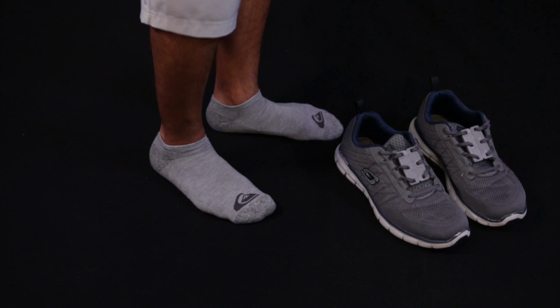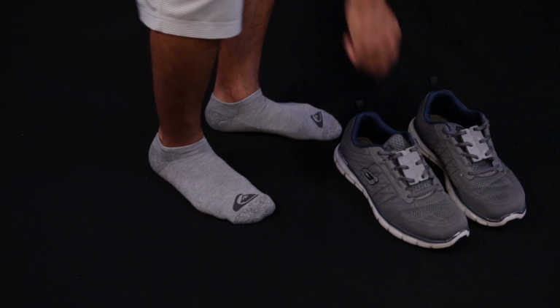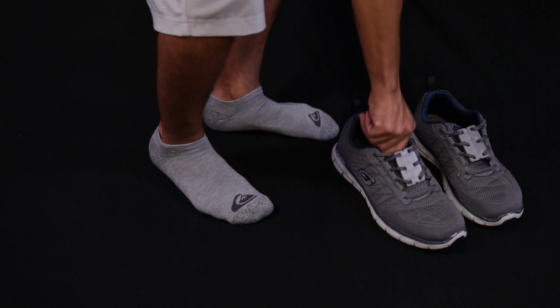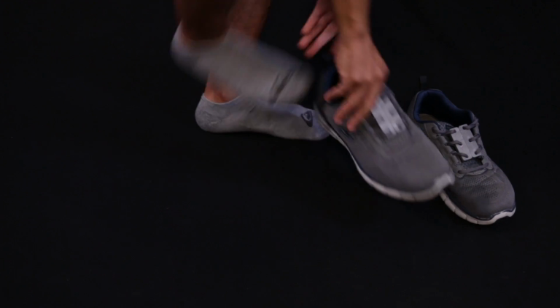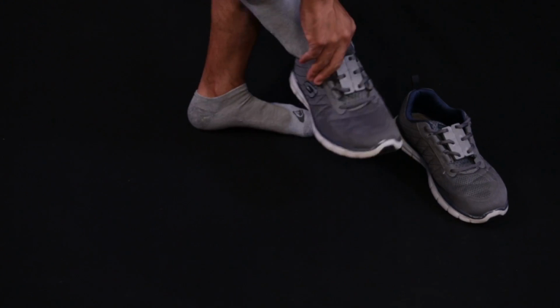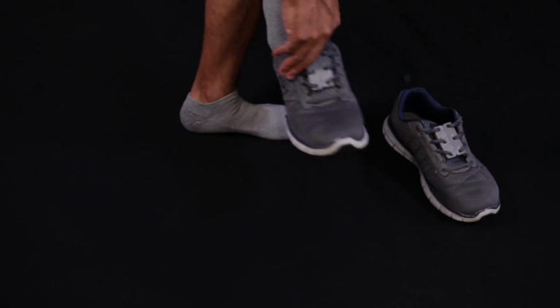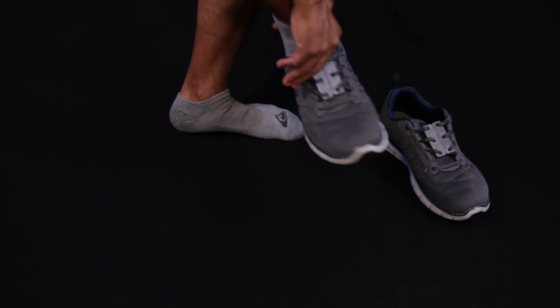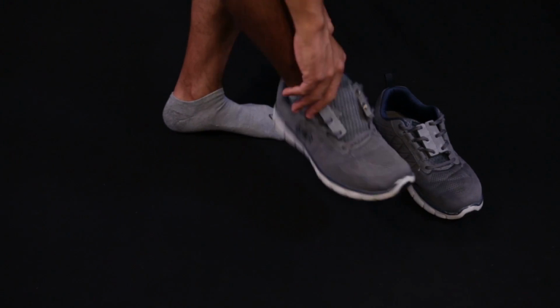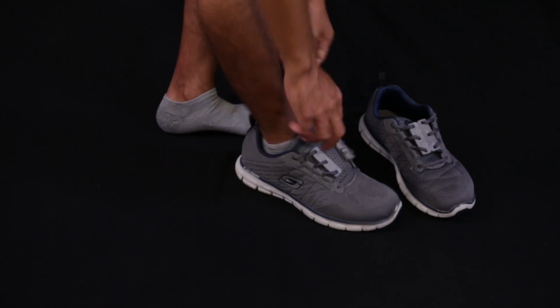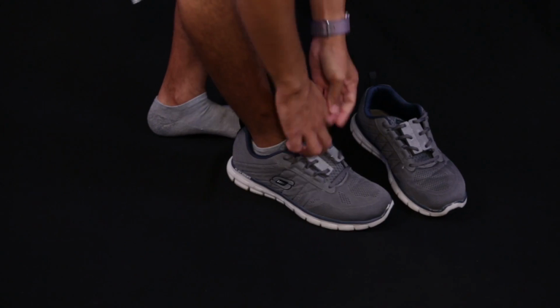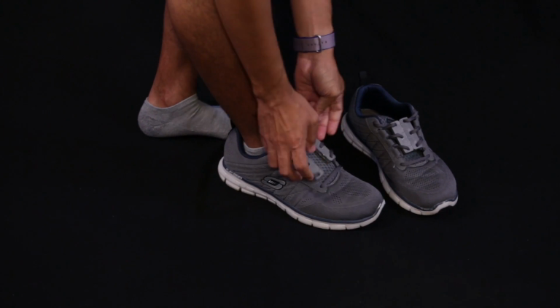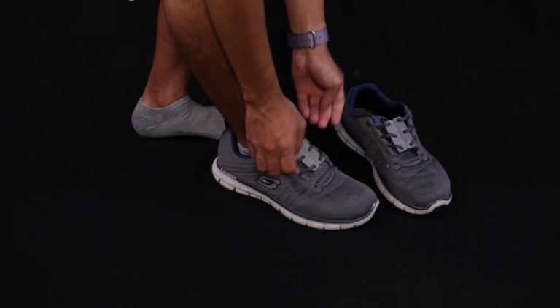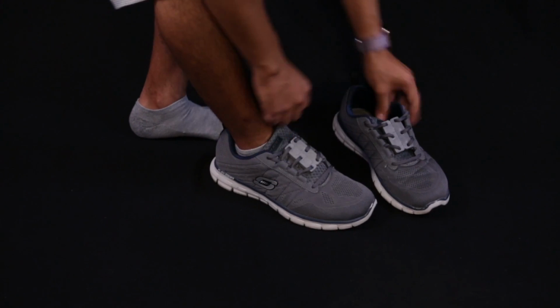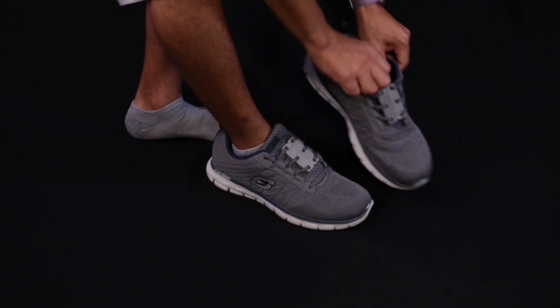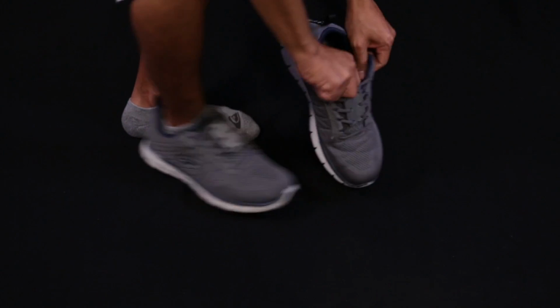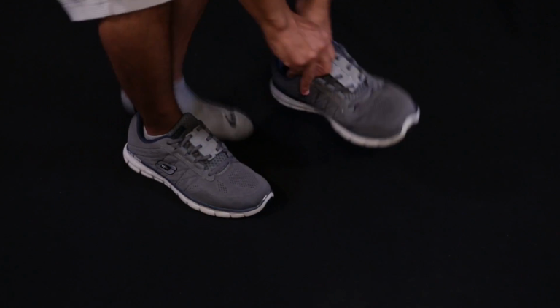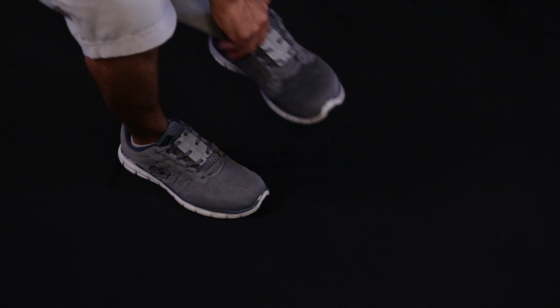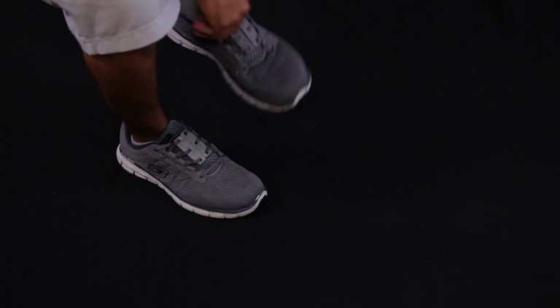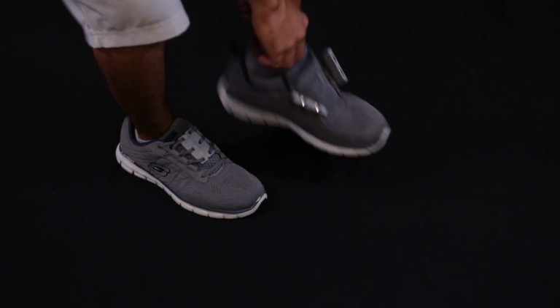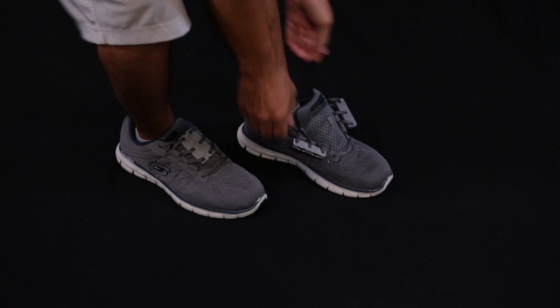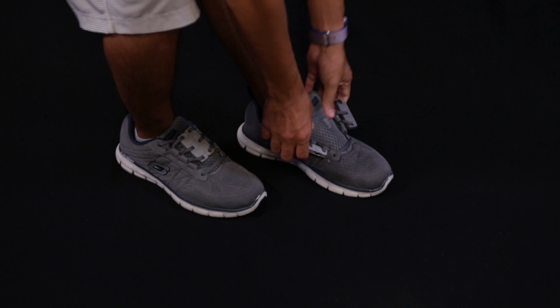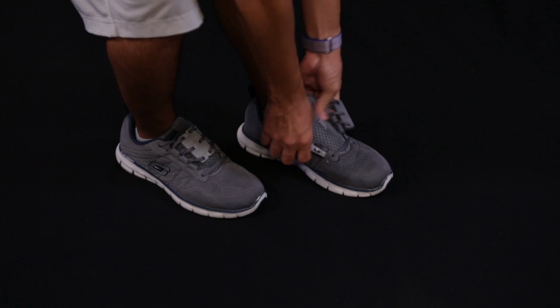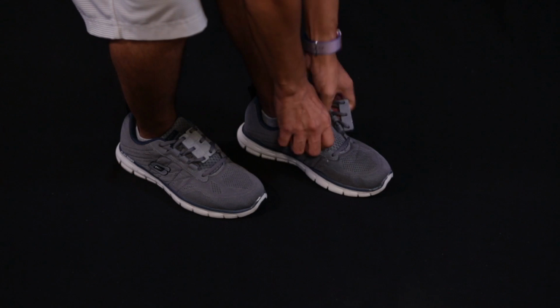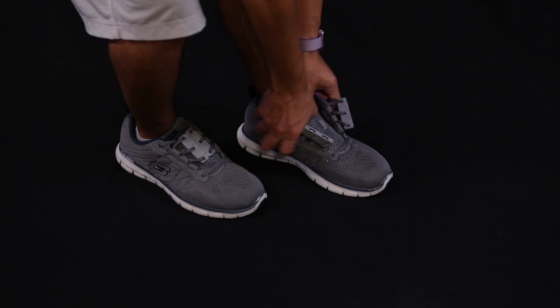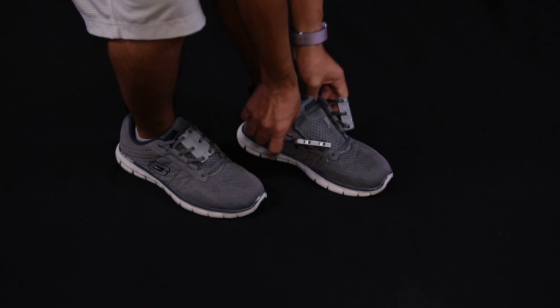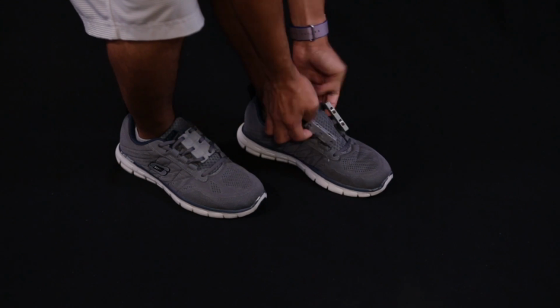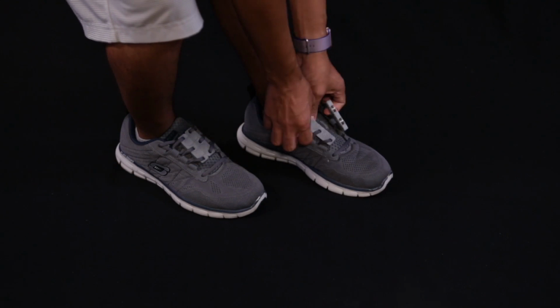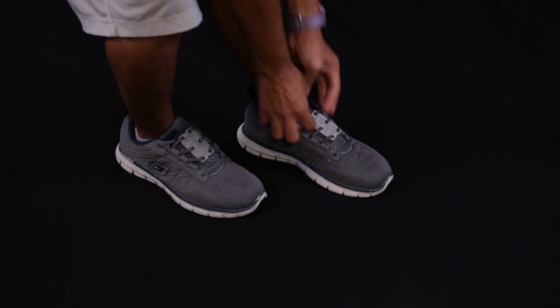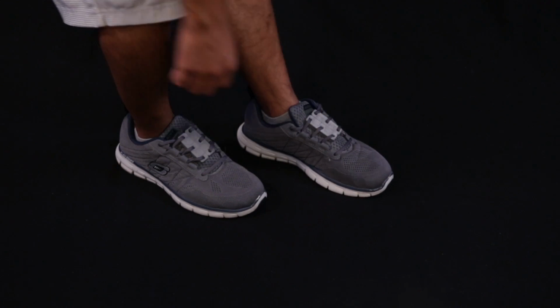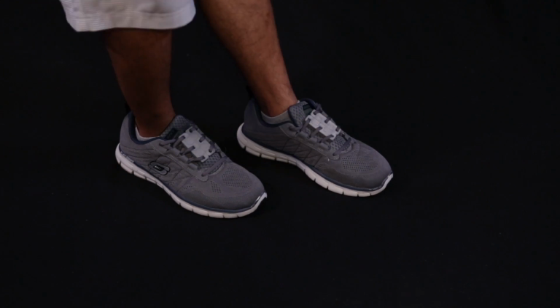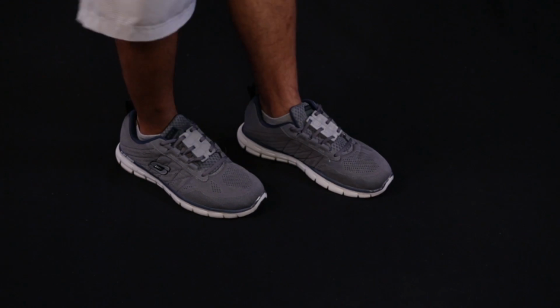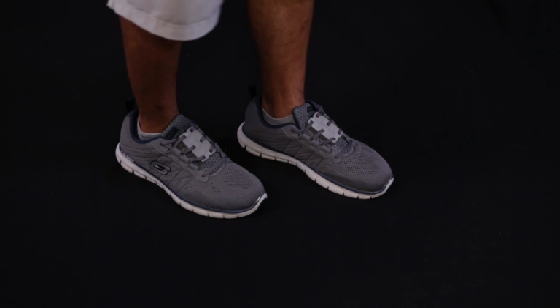In this project we'll show you how you can 3D print your own magnetic shoelace closures. This can be really useful for anyone with dexterity problems, or if you just want to make tying your shoes a whole lot easier.